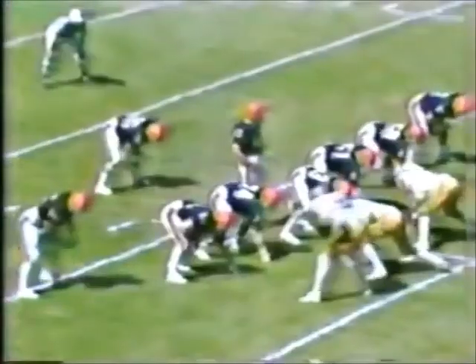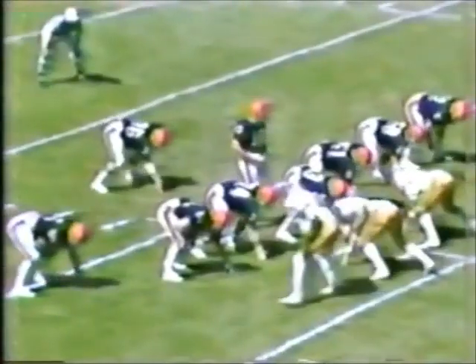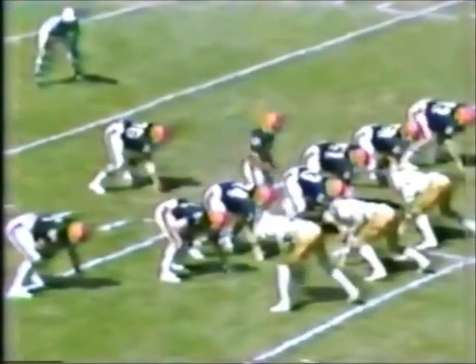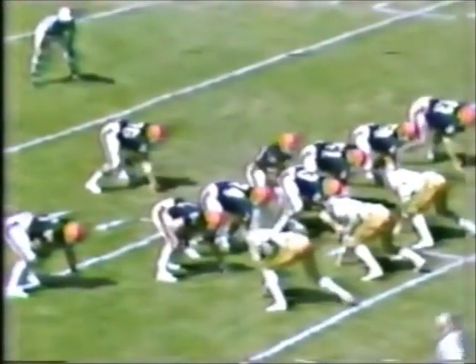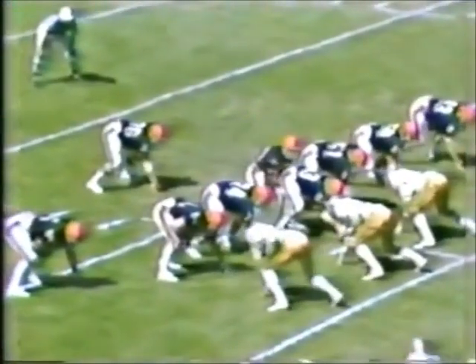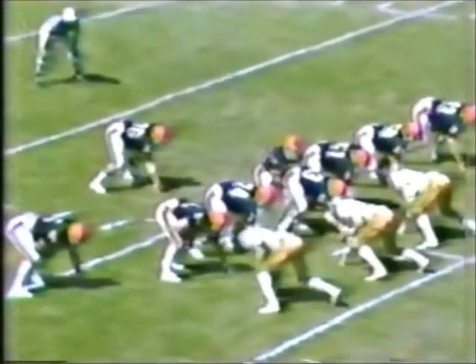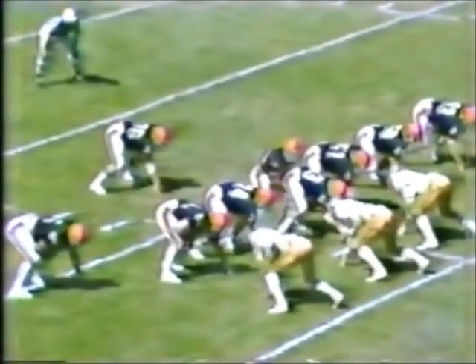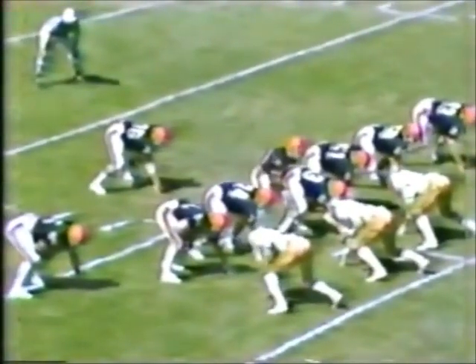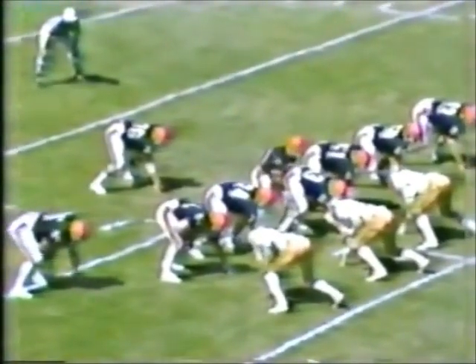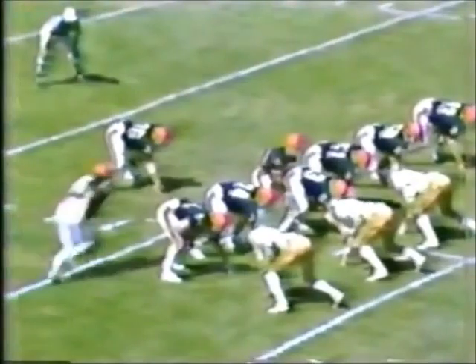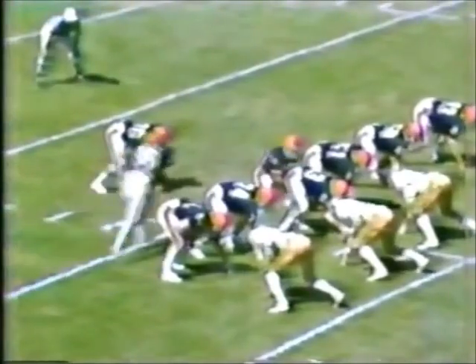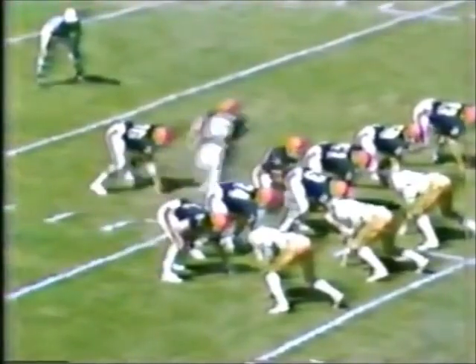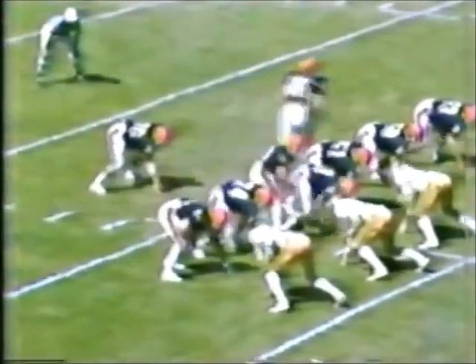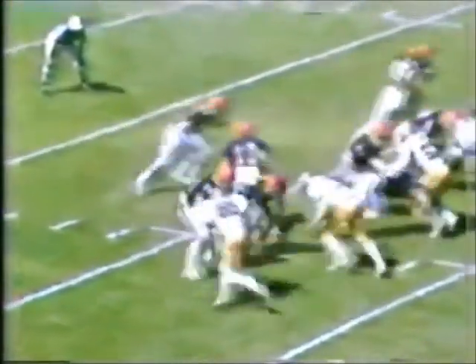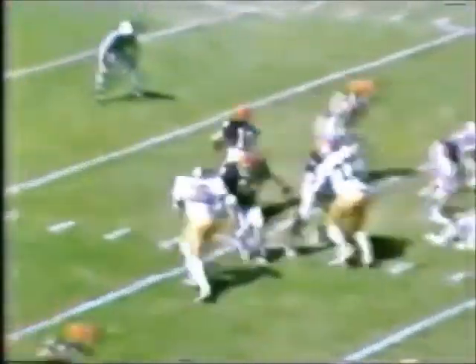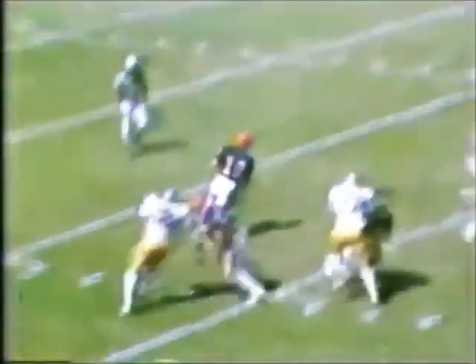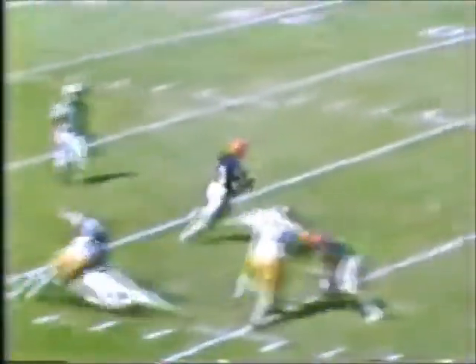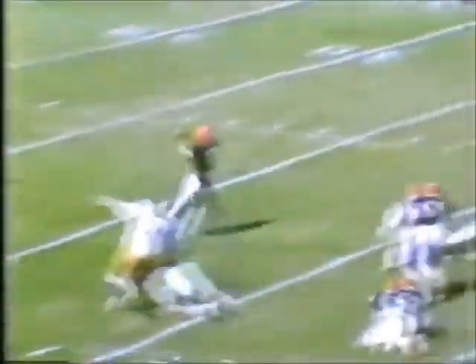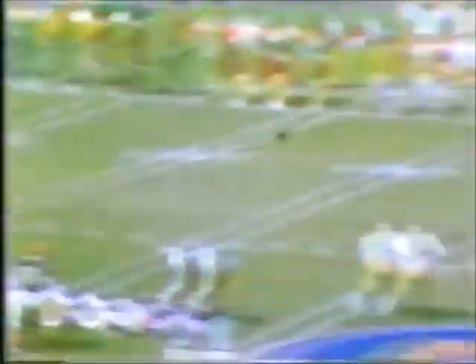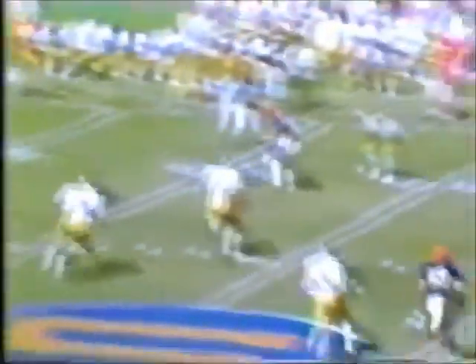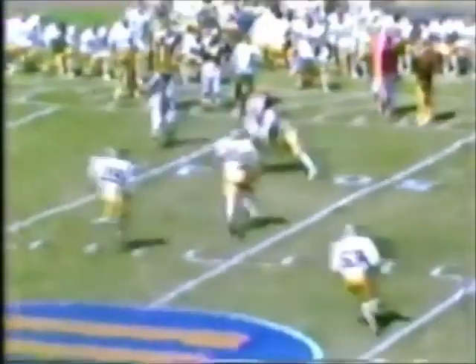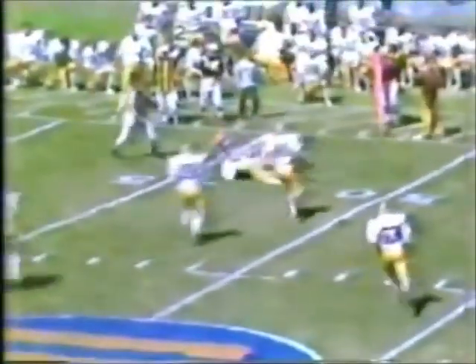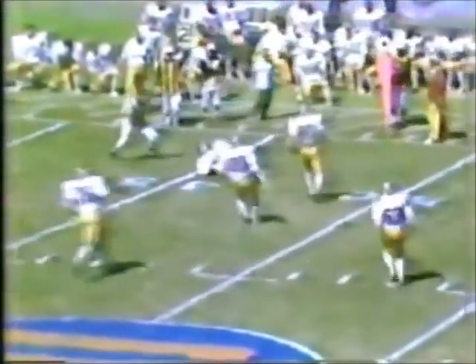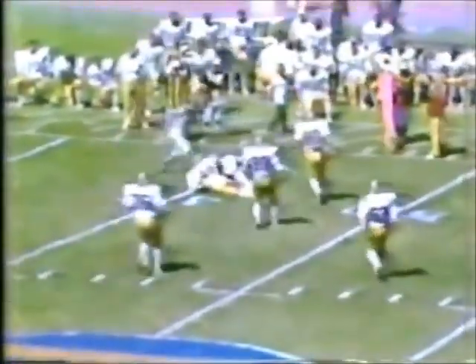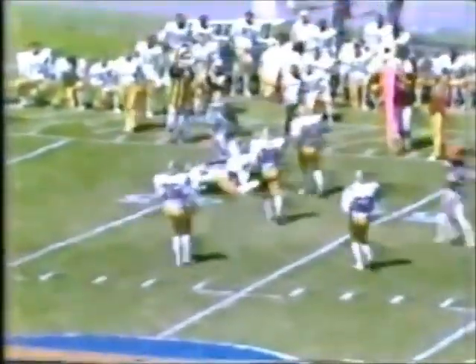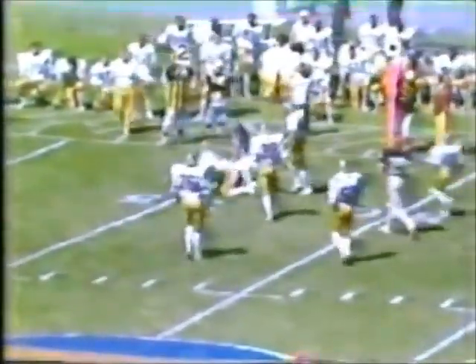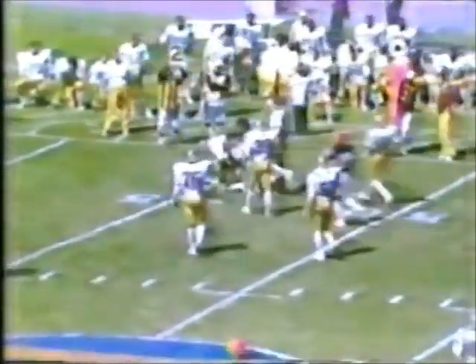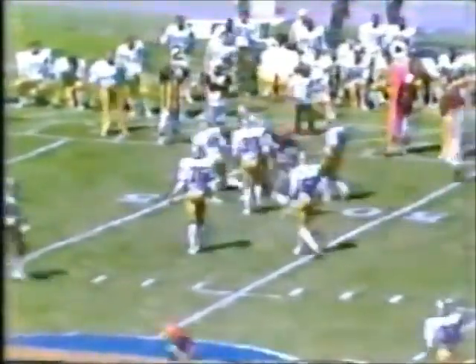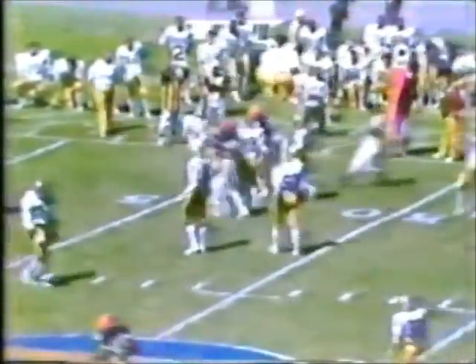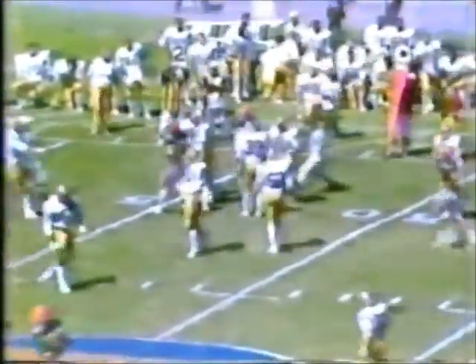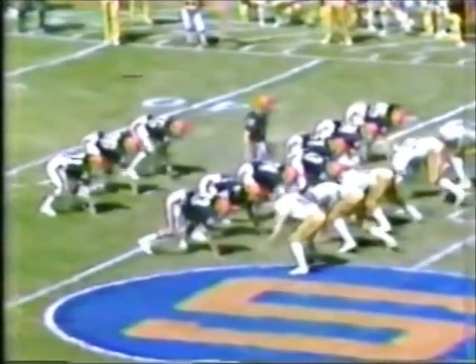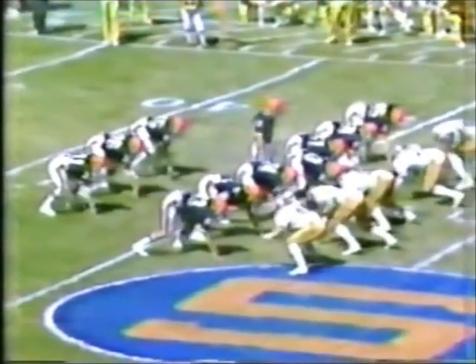The exchange from center to Farneski is different and causing problems. Slot back is Seymour — he goes in motion. Farneski back to pass once again, being pressured. Shoots in the flat and he is hit immediately by Ivory Joe Hunter again. Will be short of a first down — a slow down, short yardage to go.